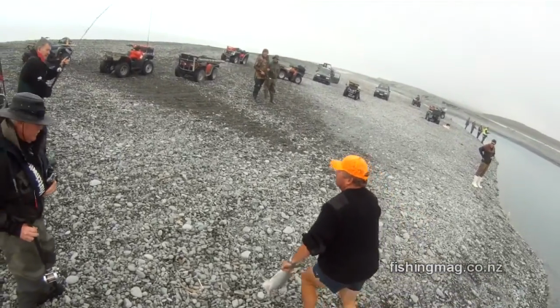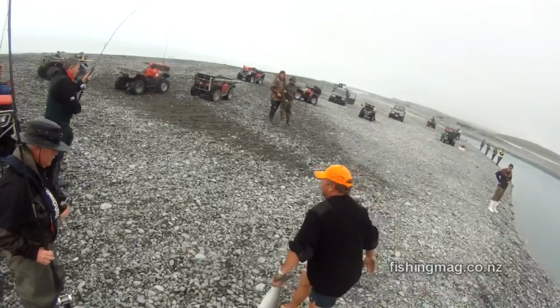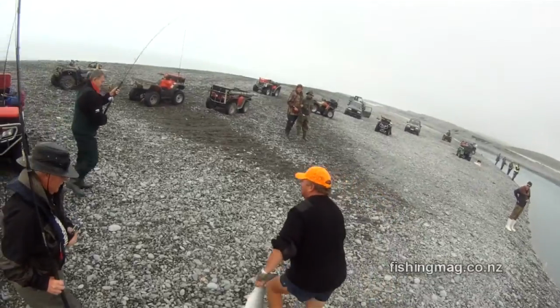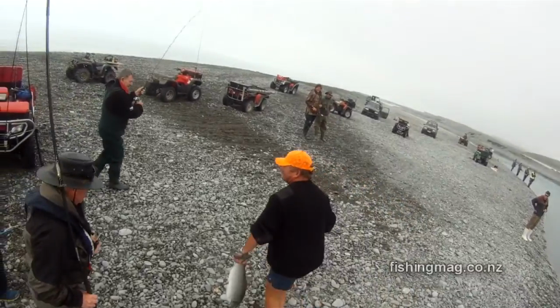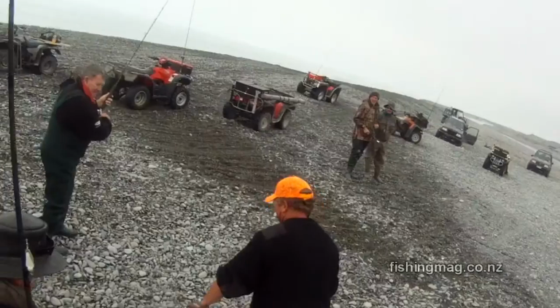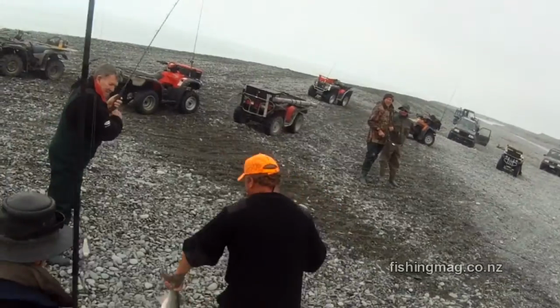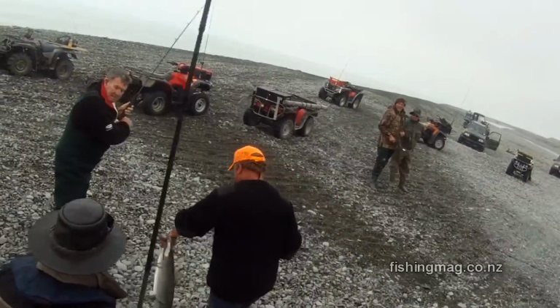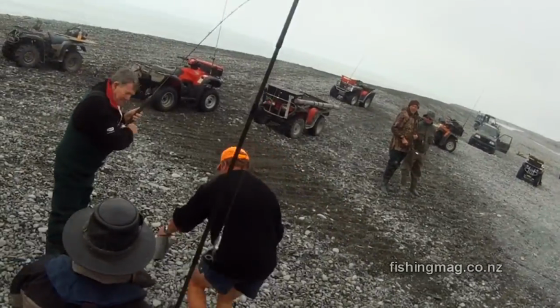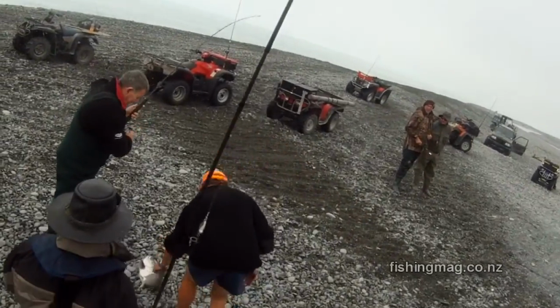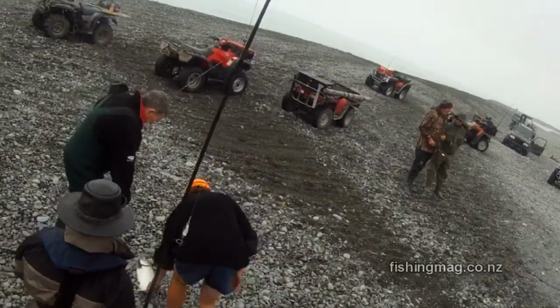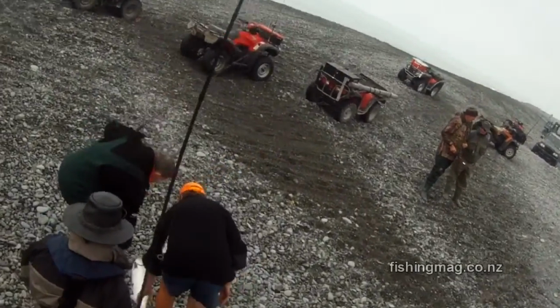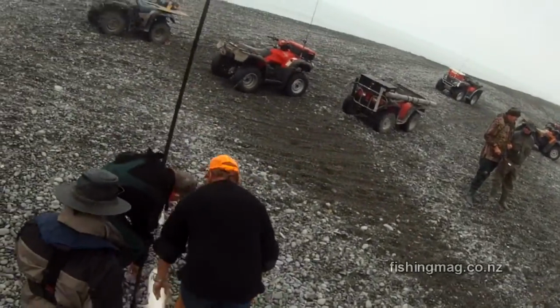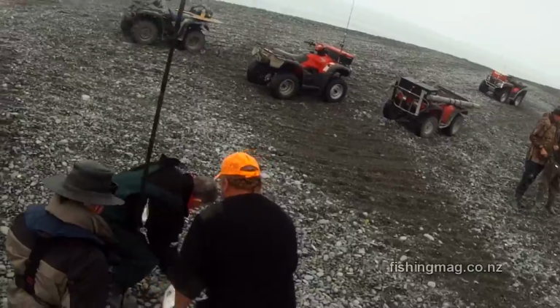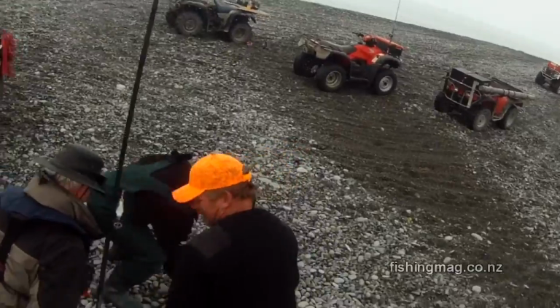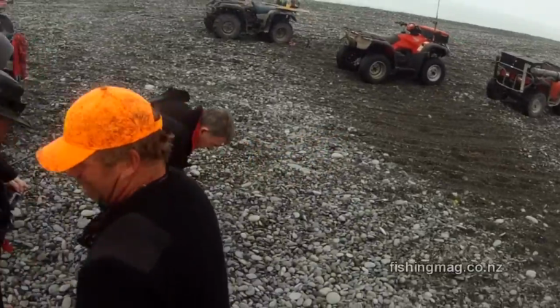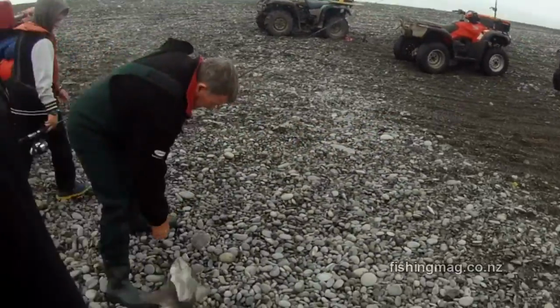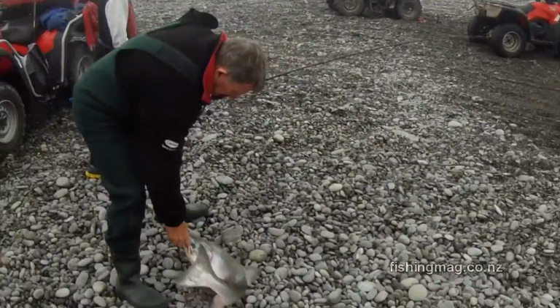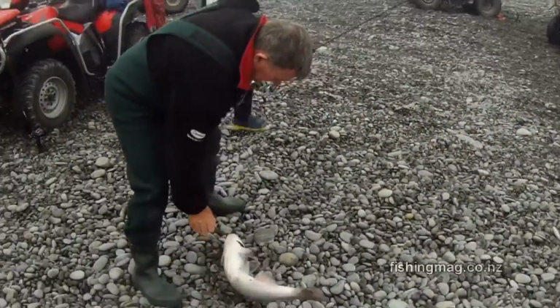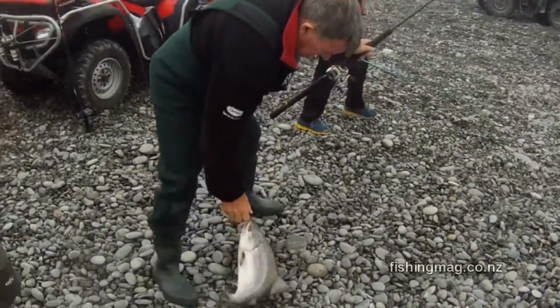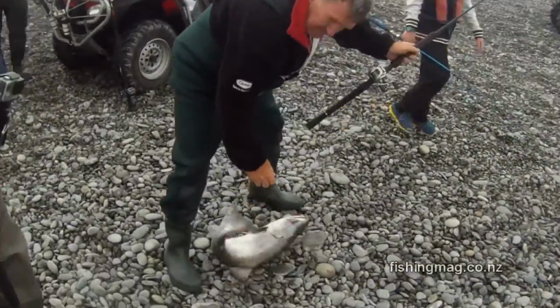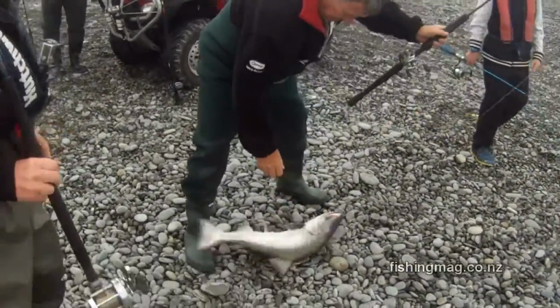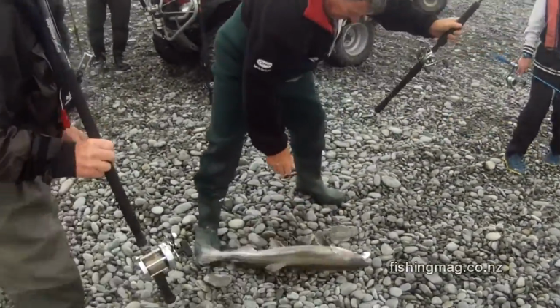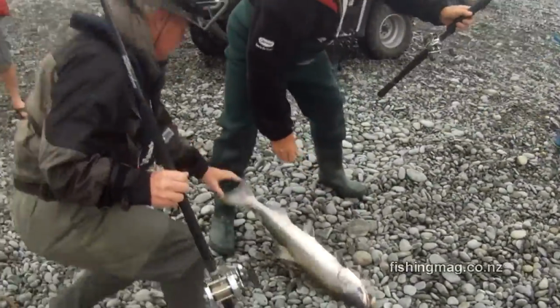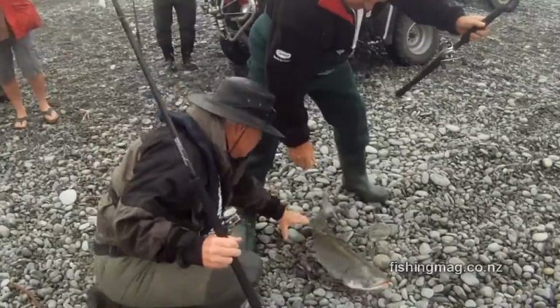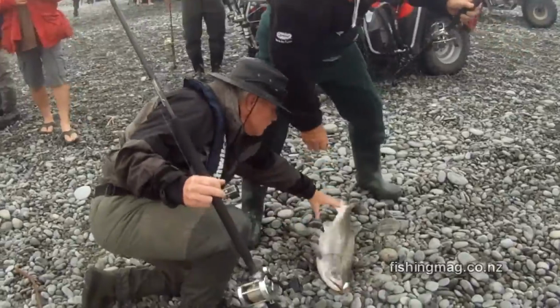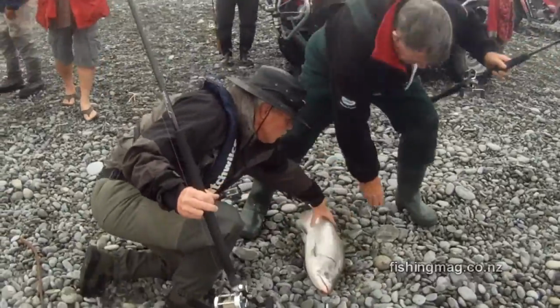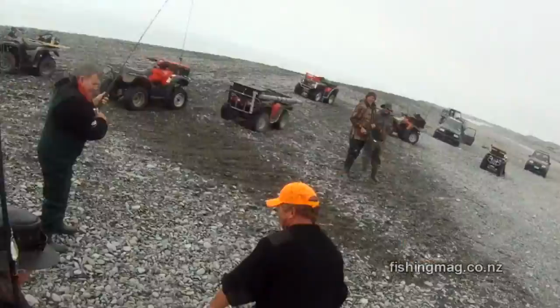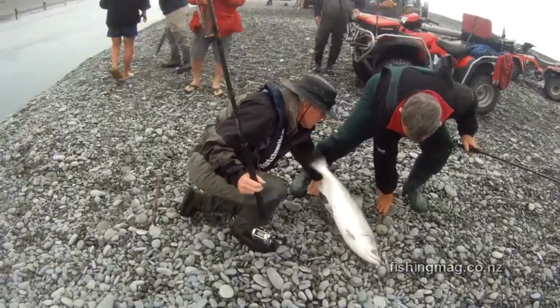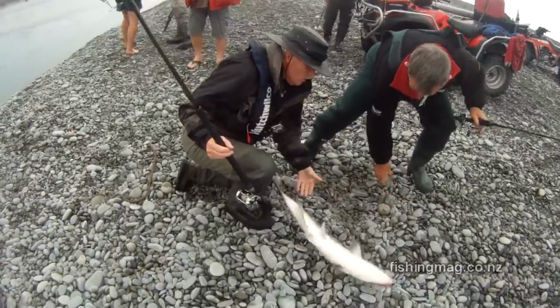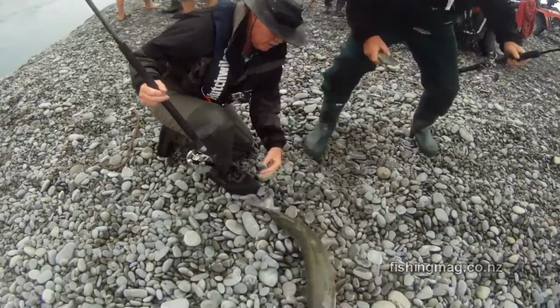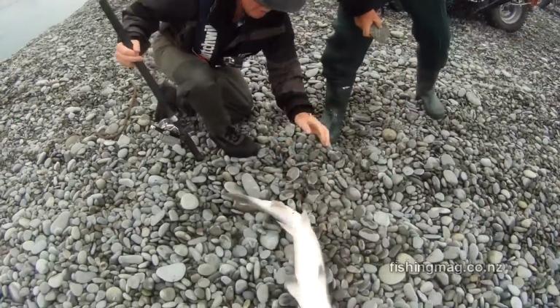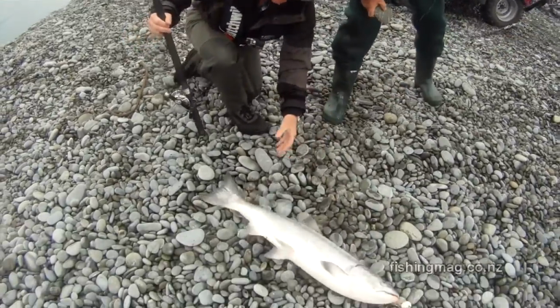Fishing the surf here mostly takes place around low tide, or as the tide's just starting to turn, starting to come in. And then as the tide moves in, anglers move further back up the gut. Let's go!